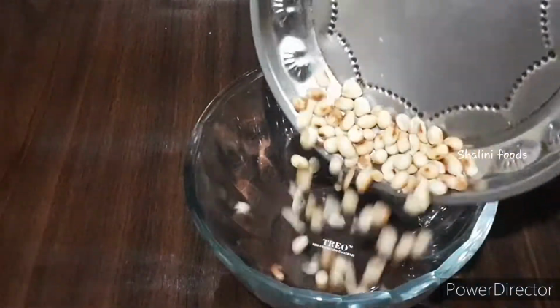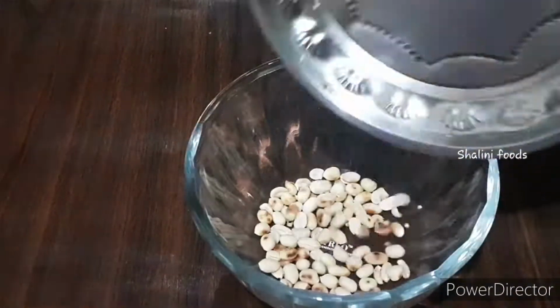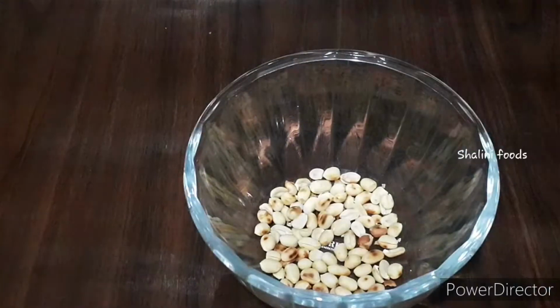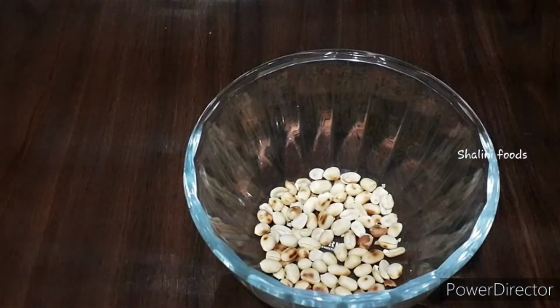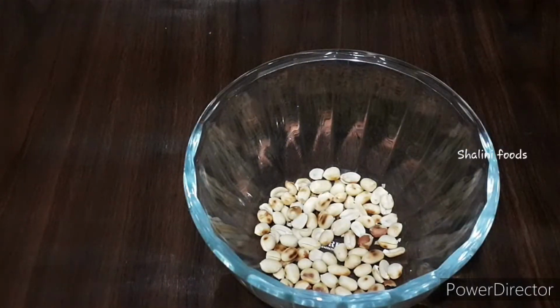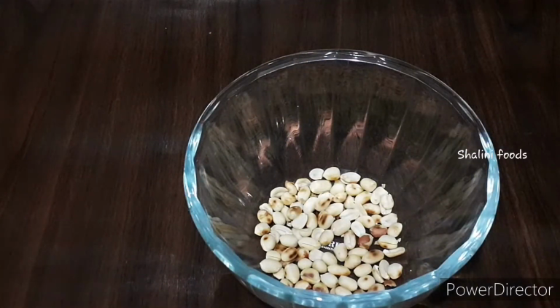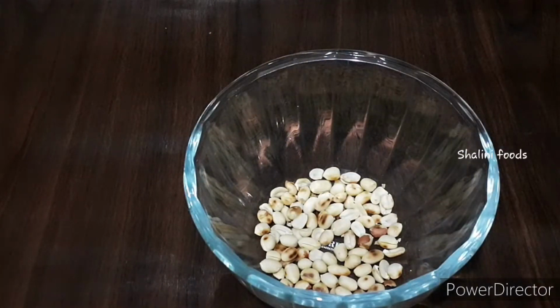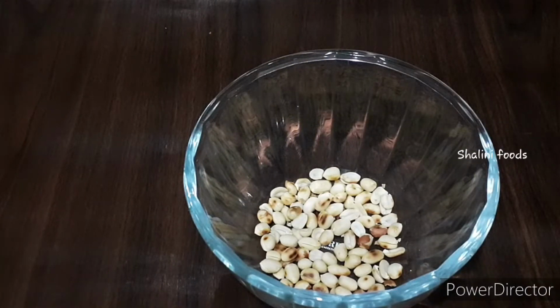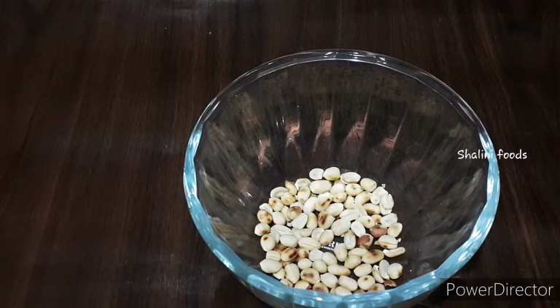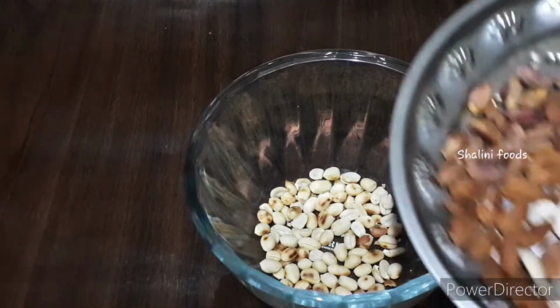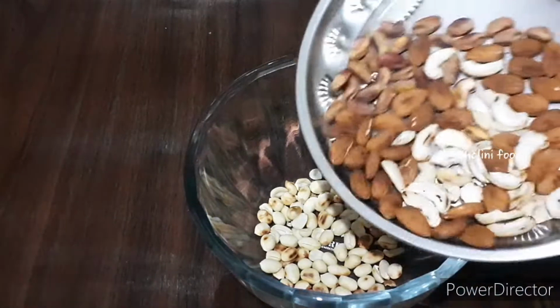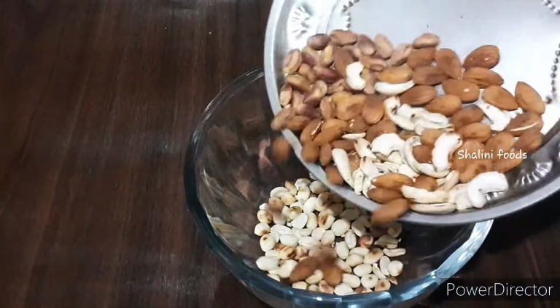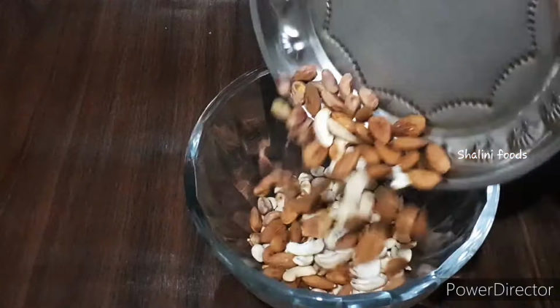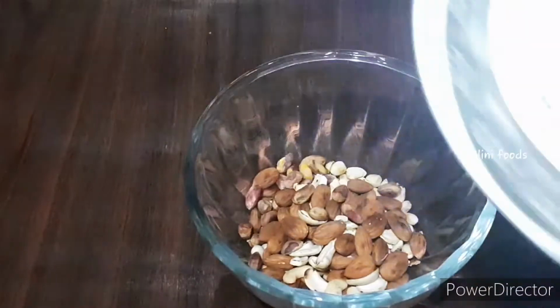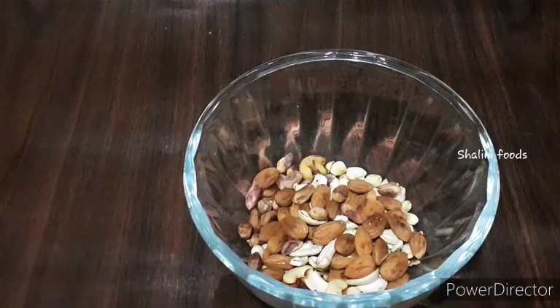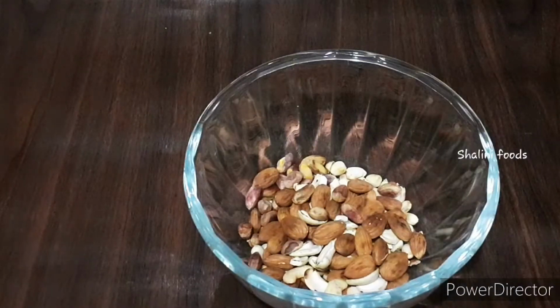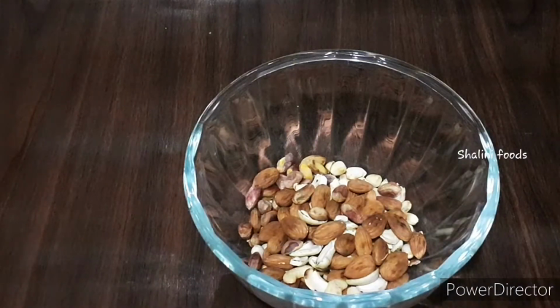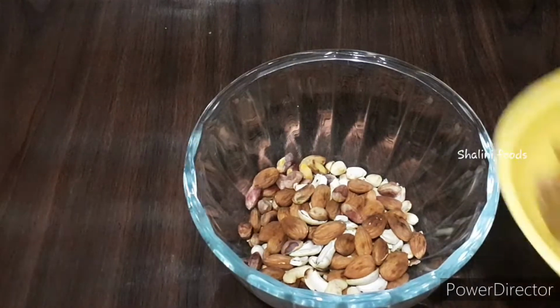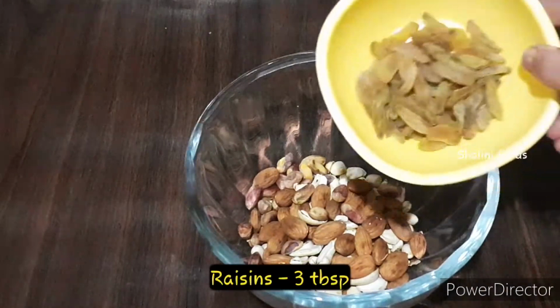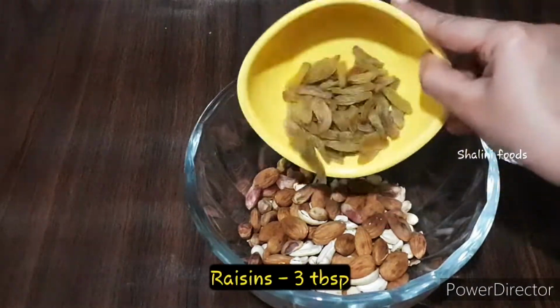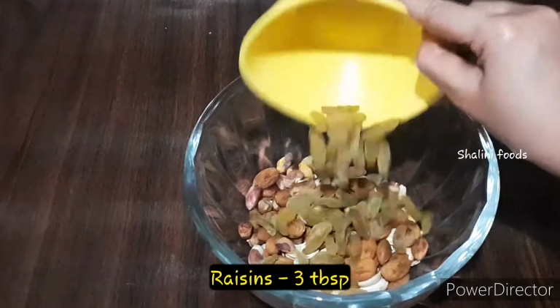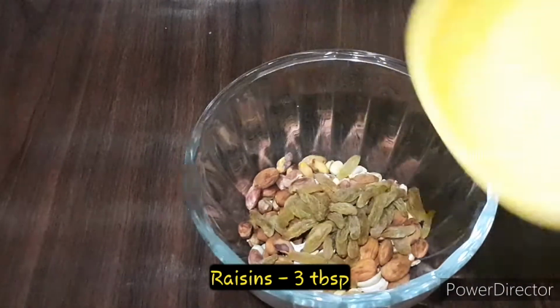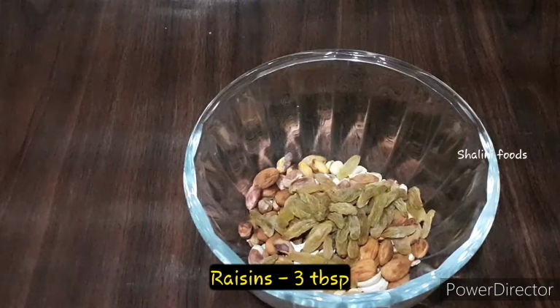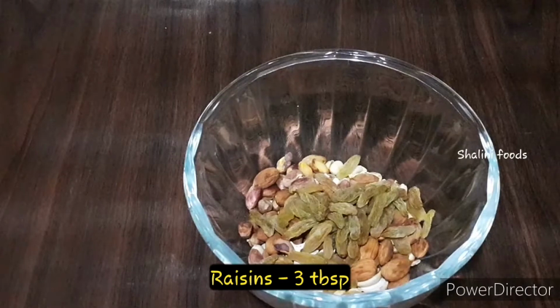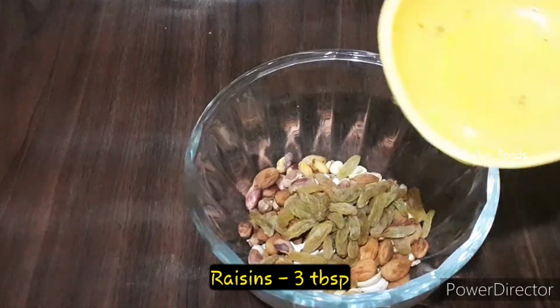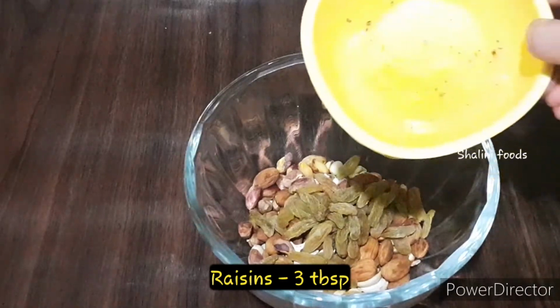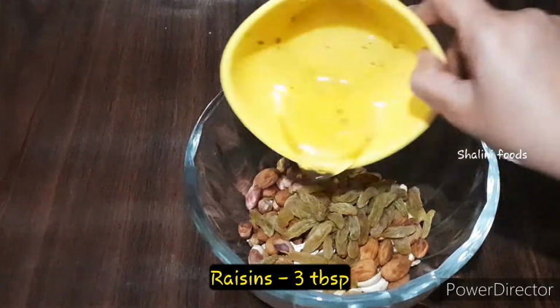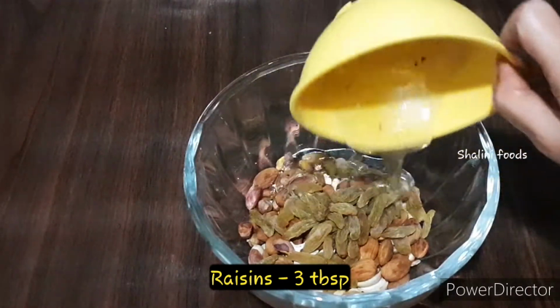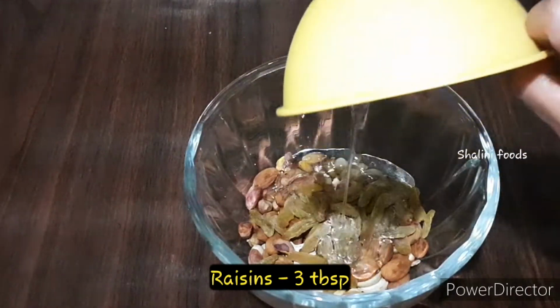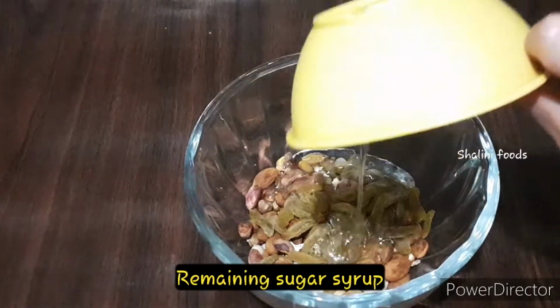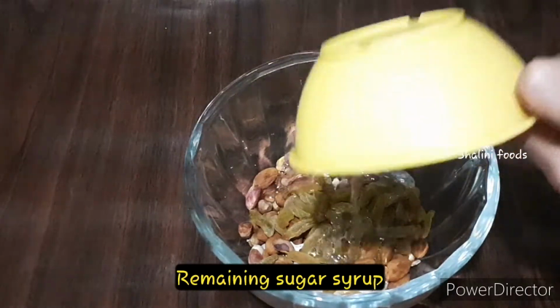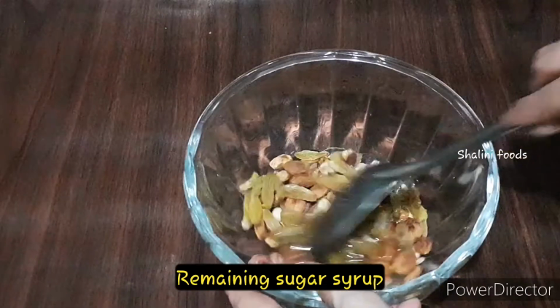Now add all the roasted nuts. The outer layer of the peanuts is removed. Add three tablespoons of raisins — instead of raisins you can also add apricot.